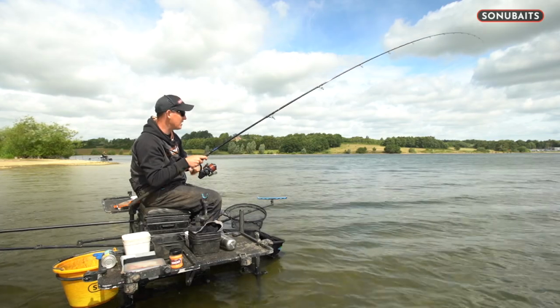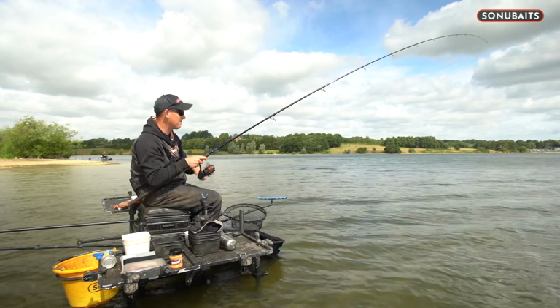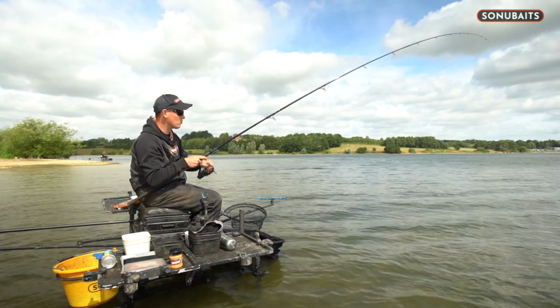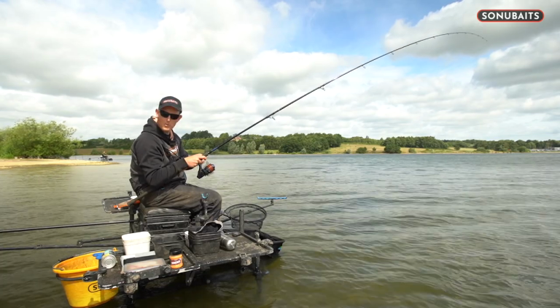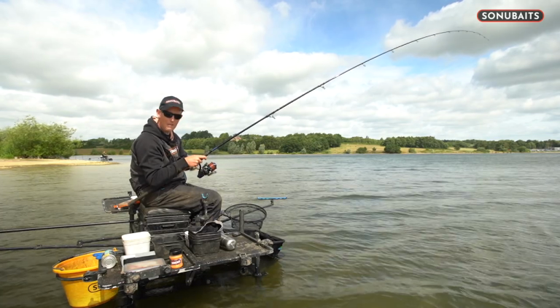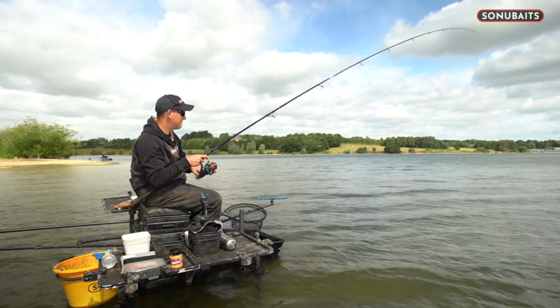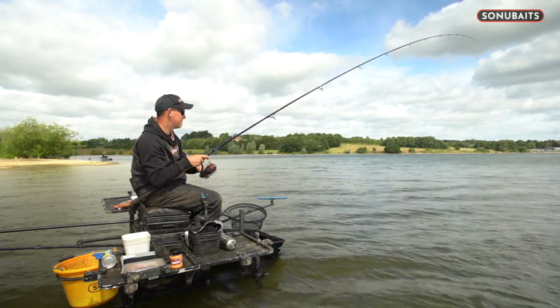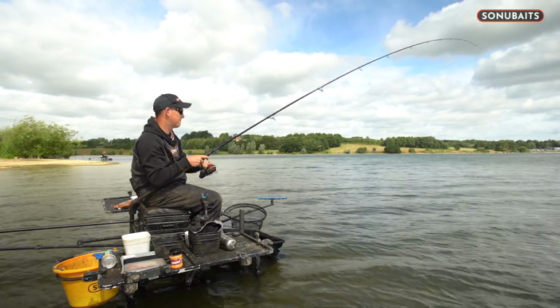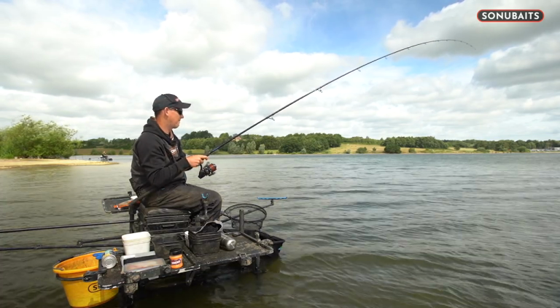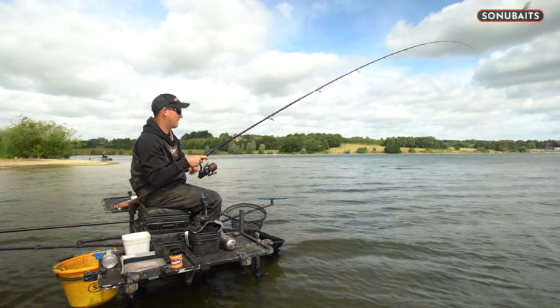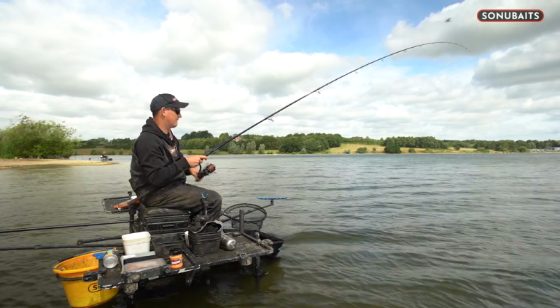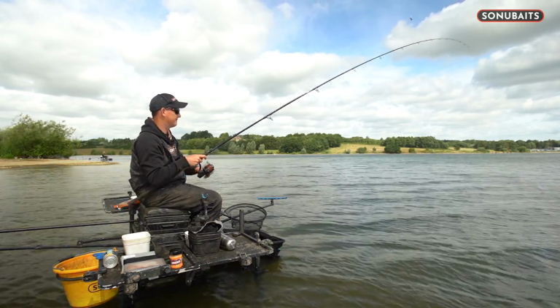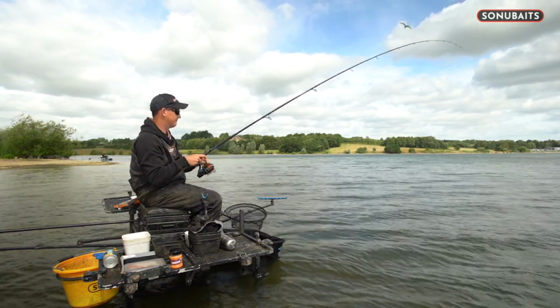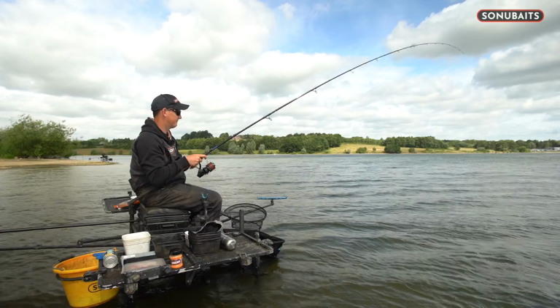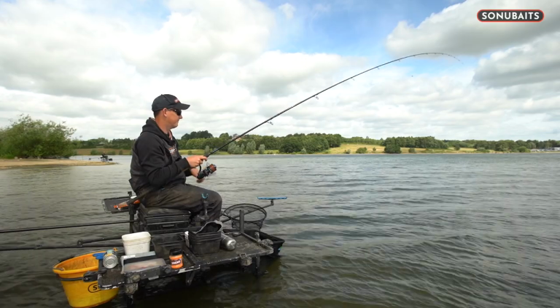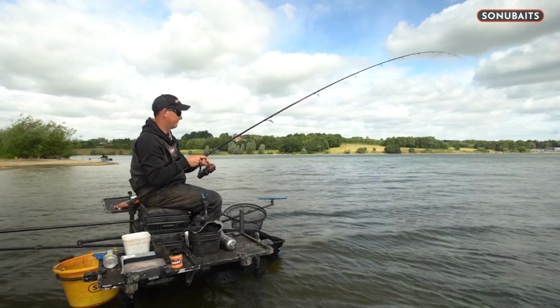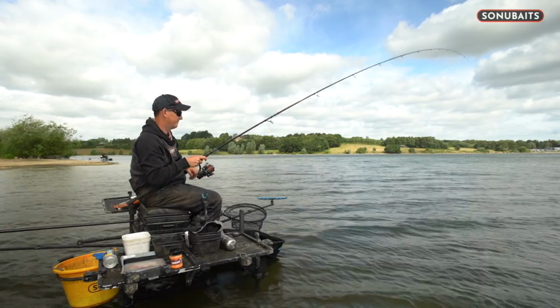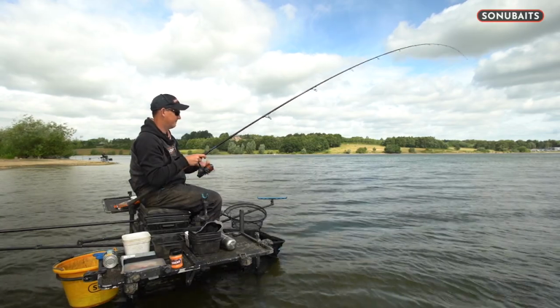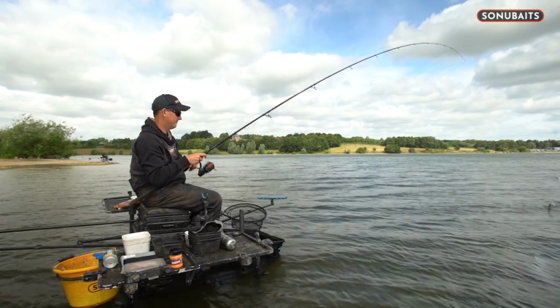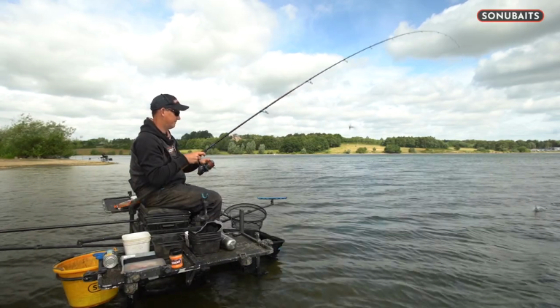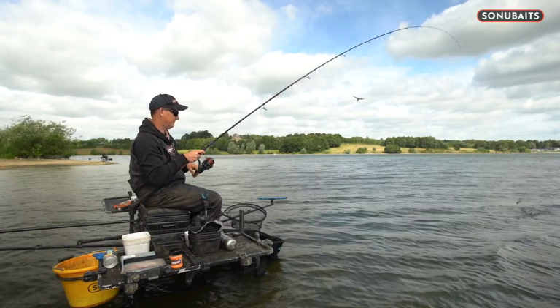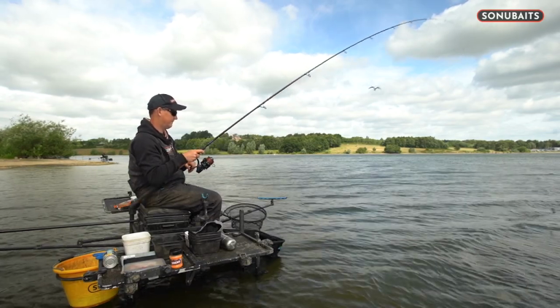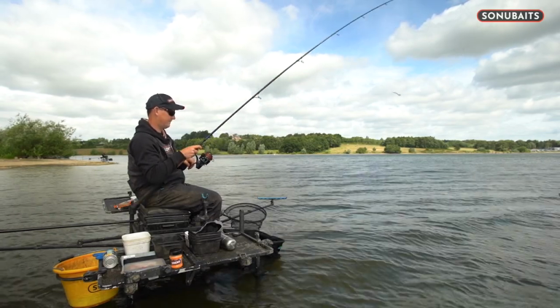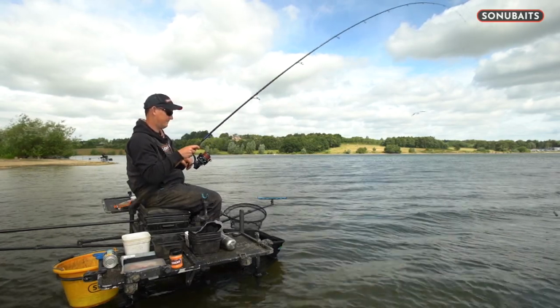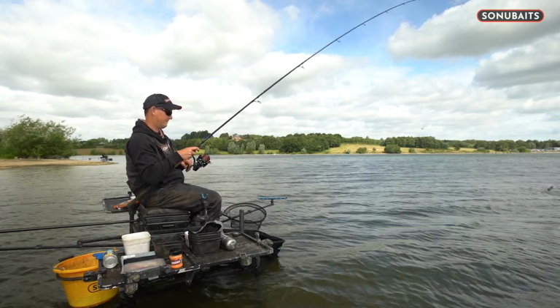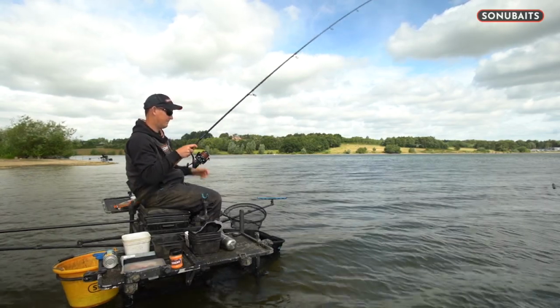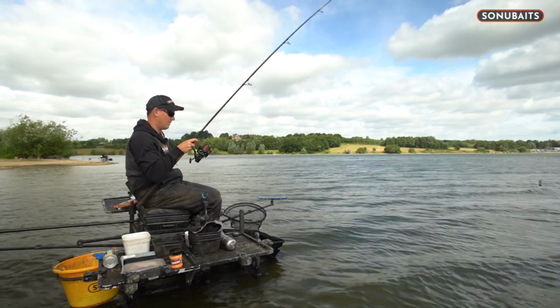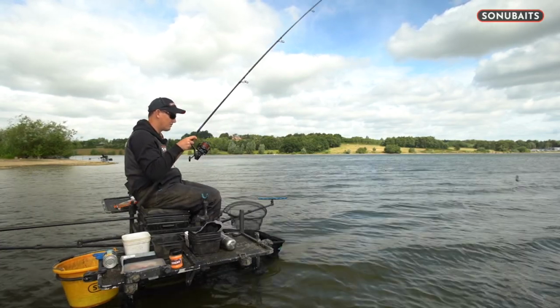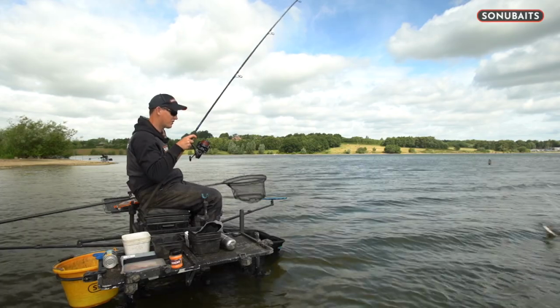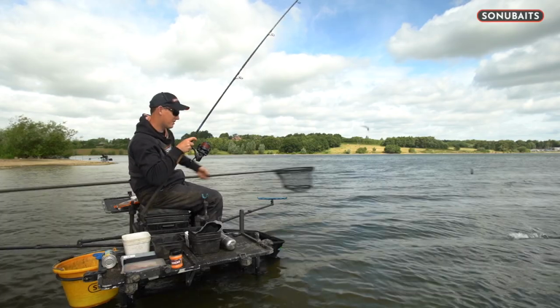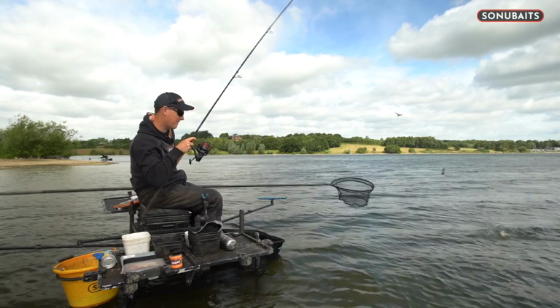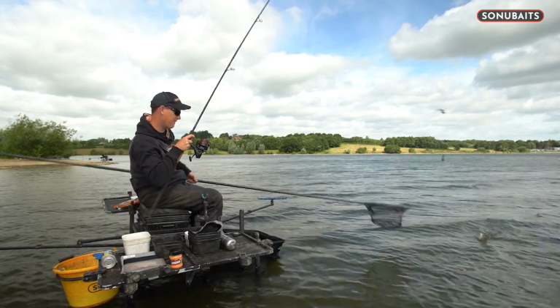It's a little skimmer to start with - perfect. Nice start to the session. Always gives you confidence that there's fish out there eating the particles. This early part of the session I'll just ring the changes for the first hour or so, and we'll see what's occurring and if there's a definitive bait or a few tricks I need to use to draw a few into the peg.